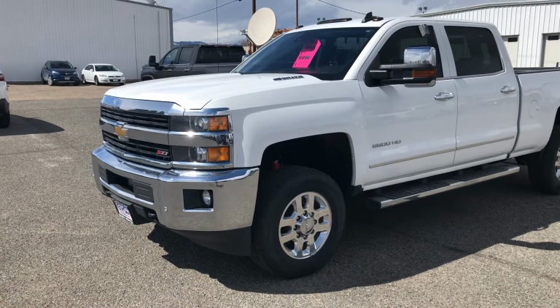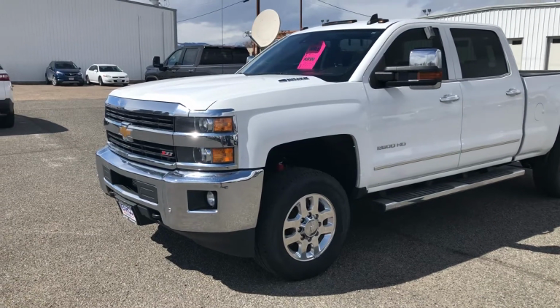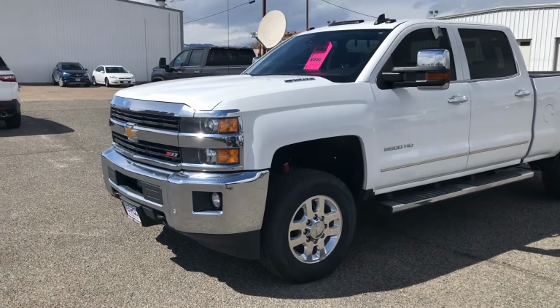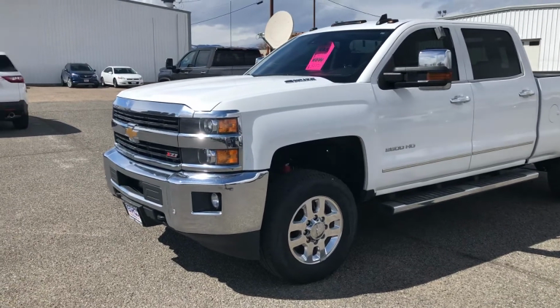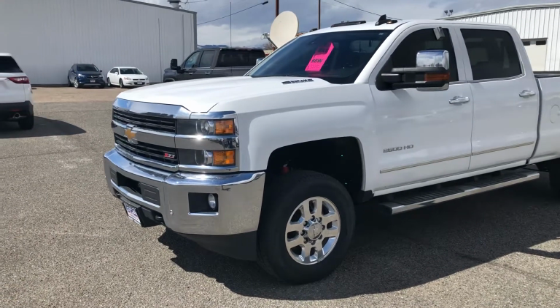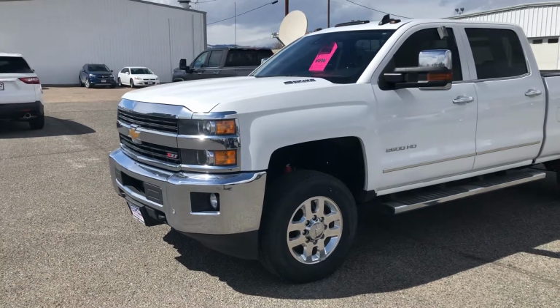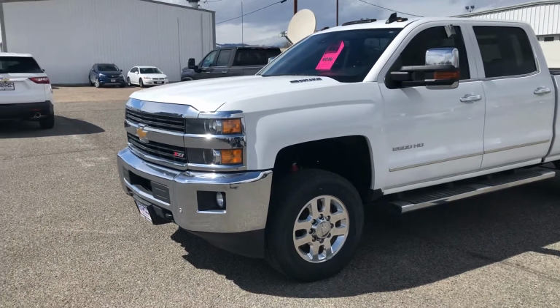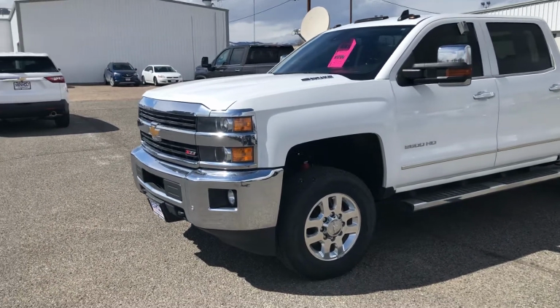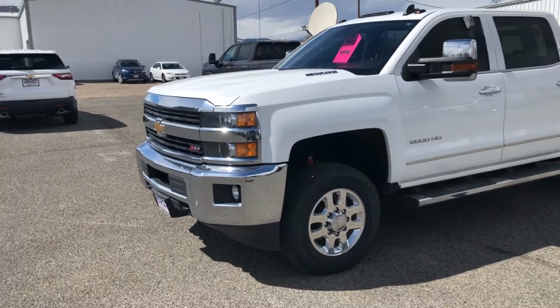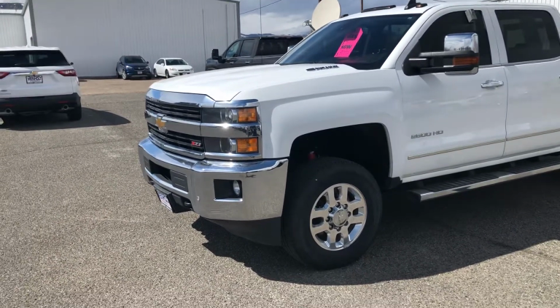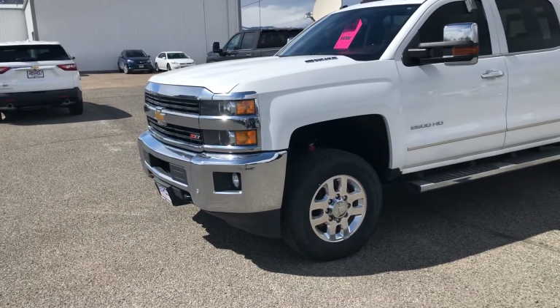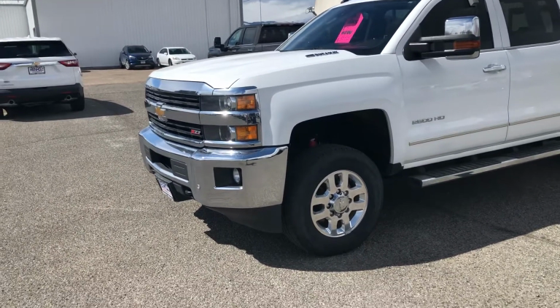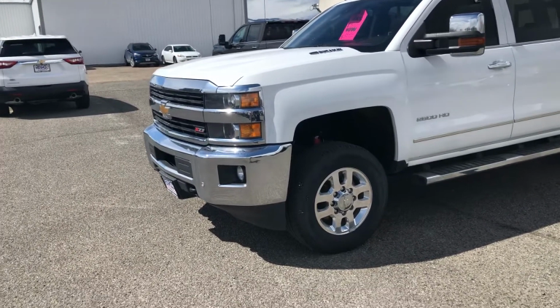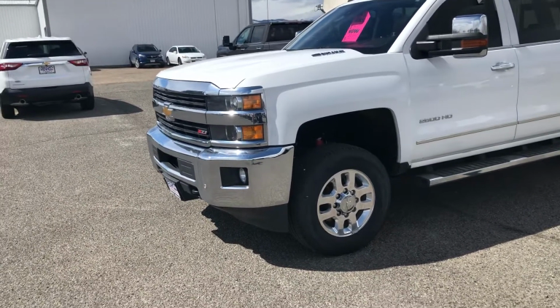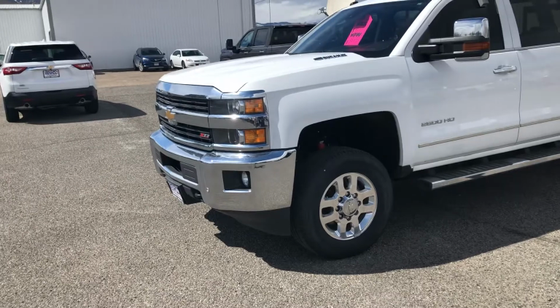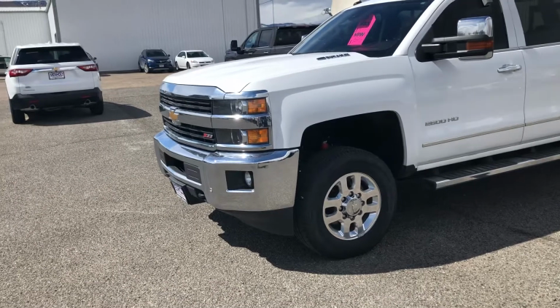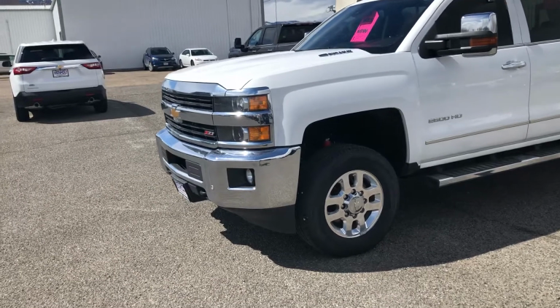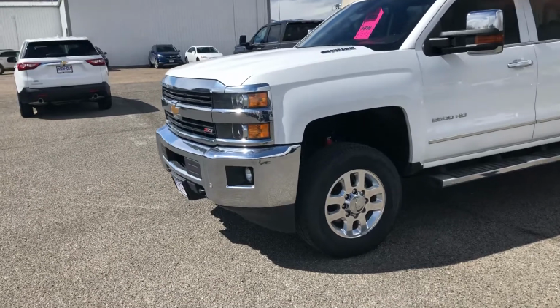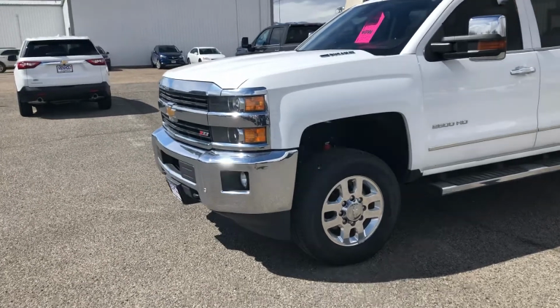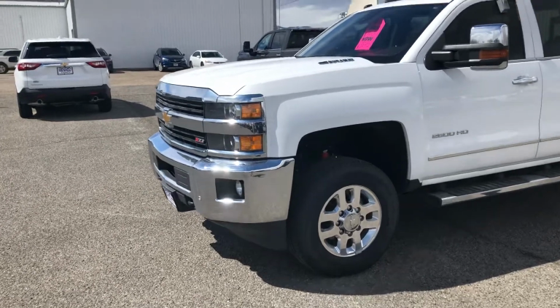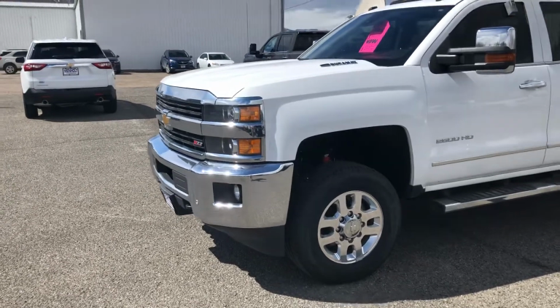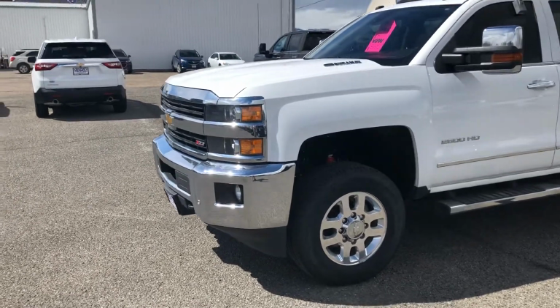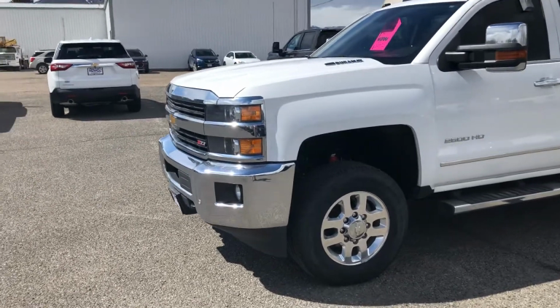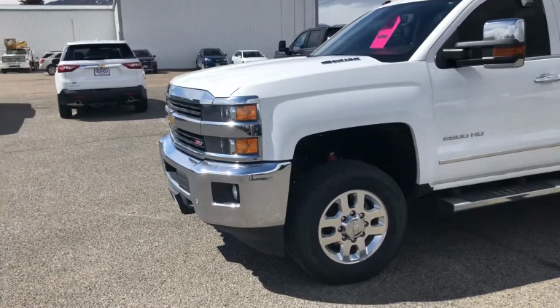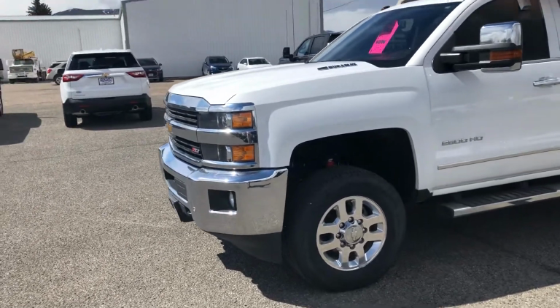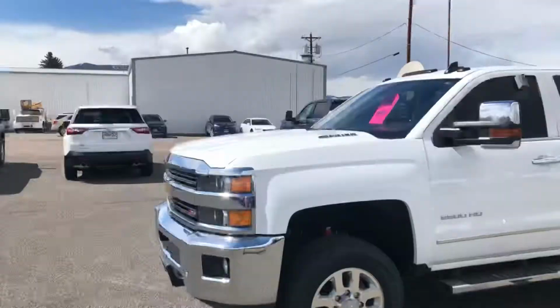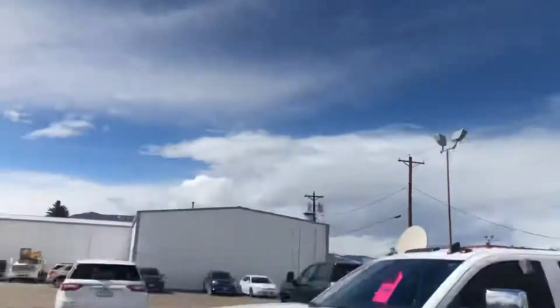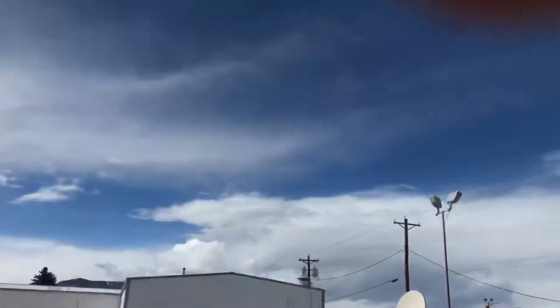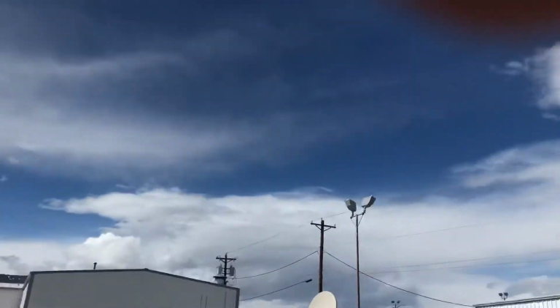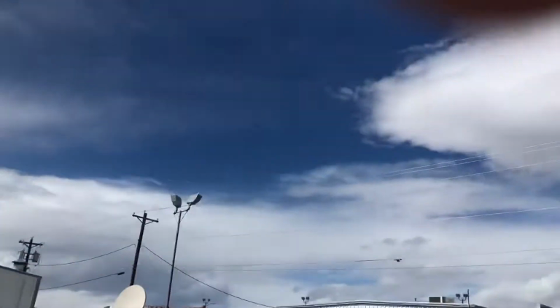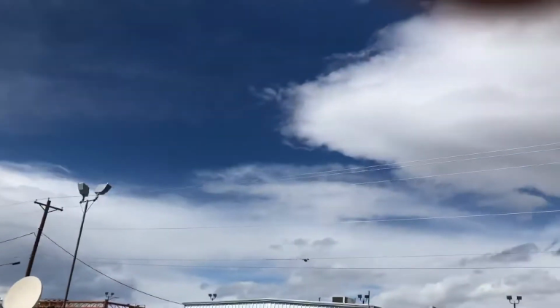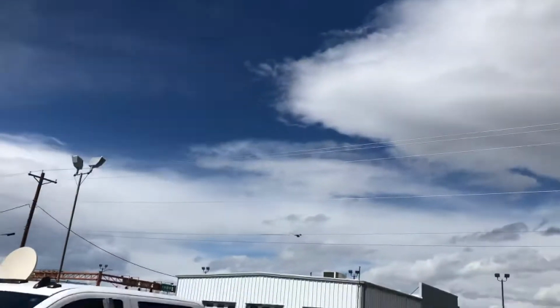Hey, good afternoon Joe. Dave Lundler coming to you — just call me Lundy — from Denny Manhole Chevrolet Buick and GMC in beautiful Cody, Wyoming. It is a beautiful day out.